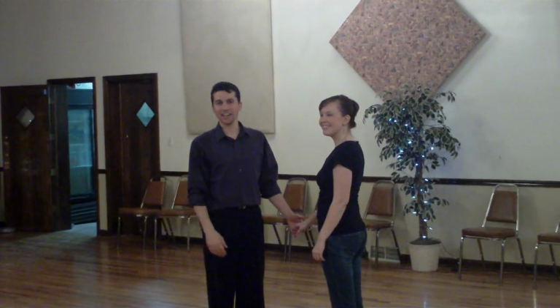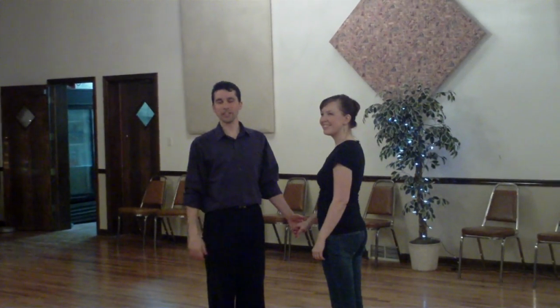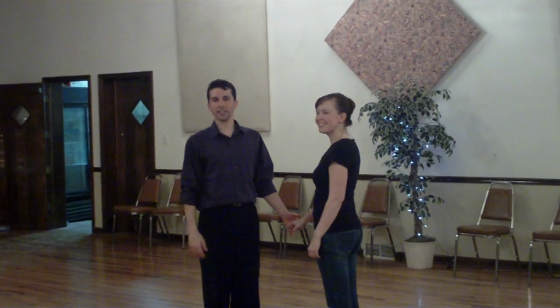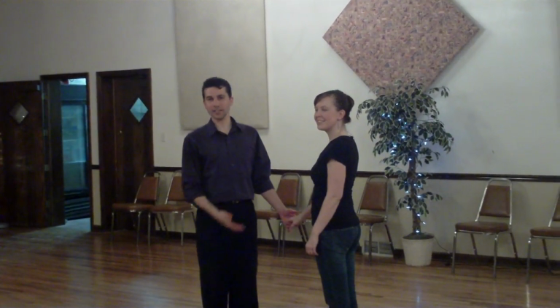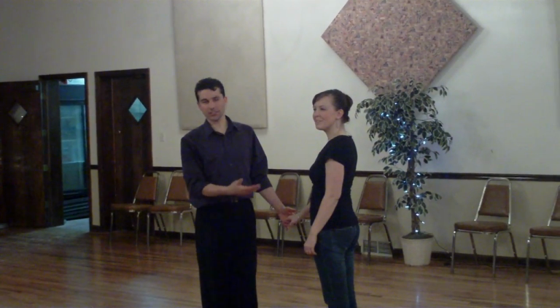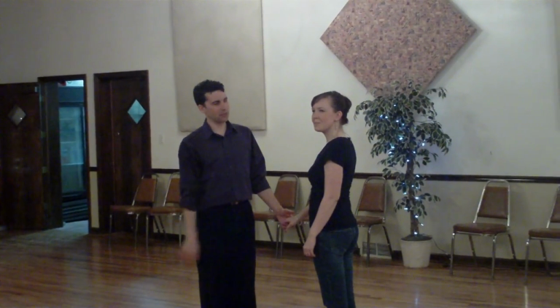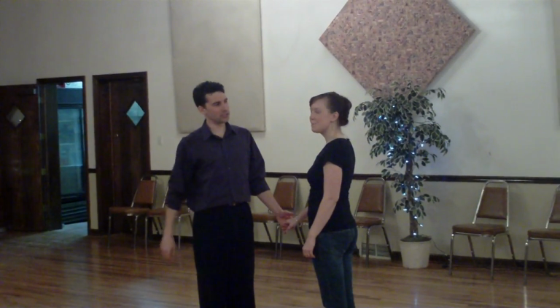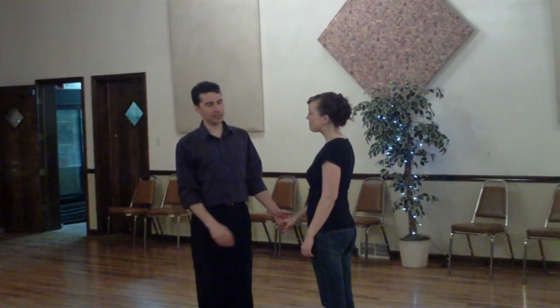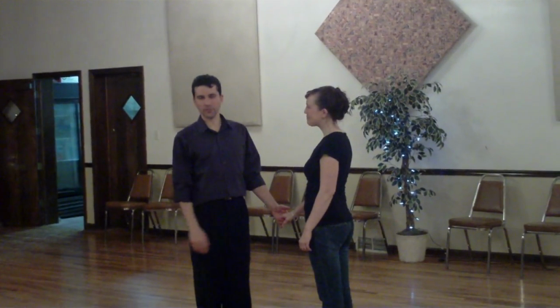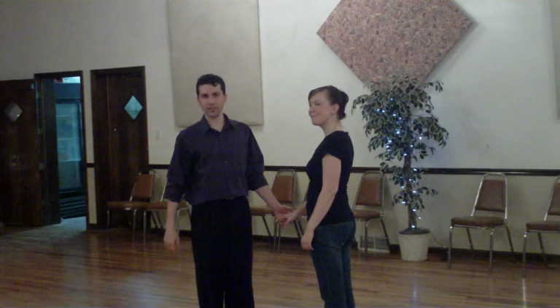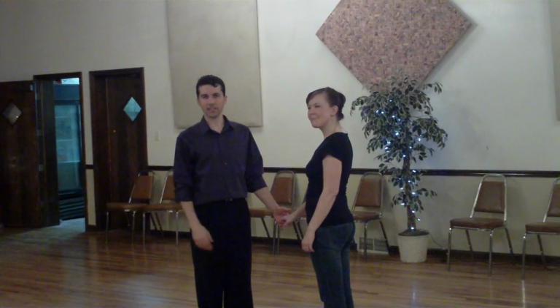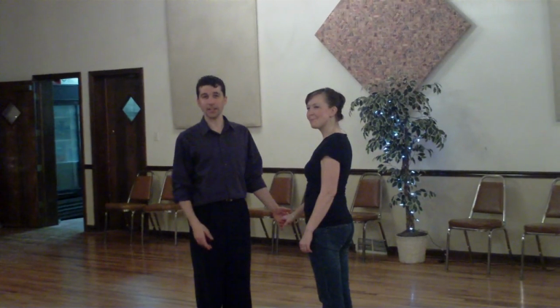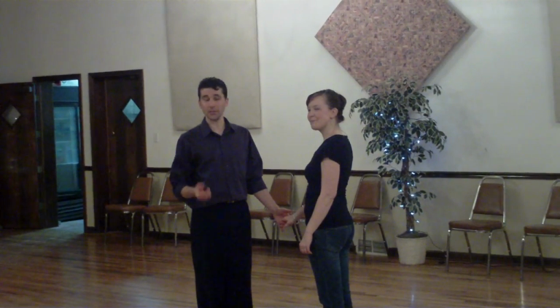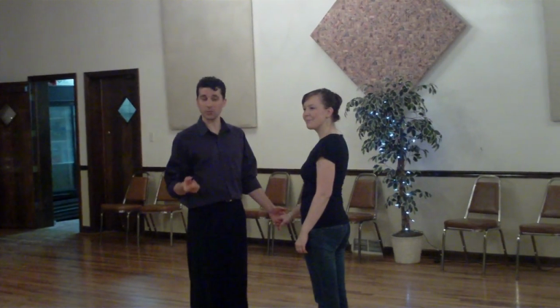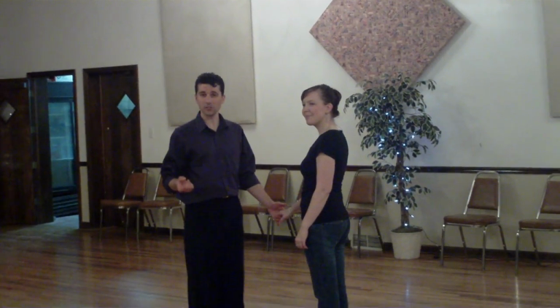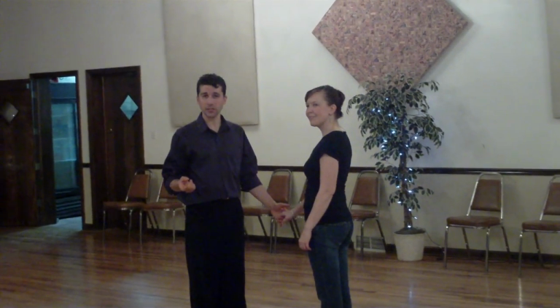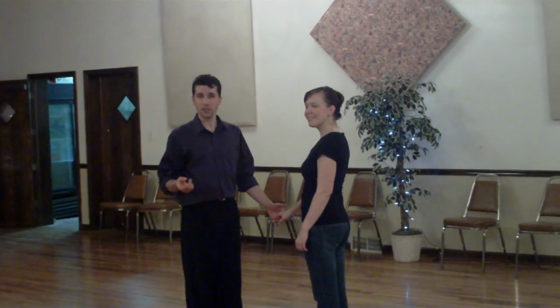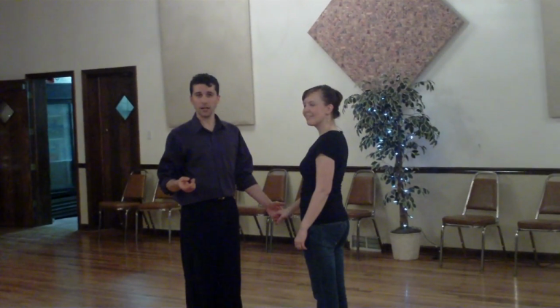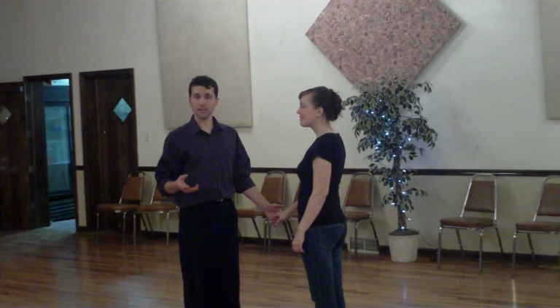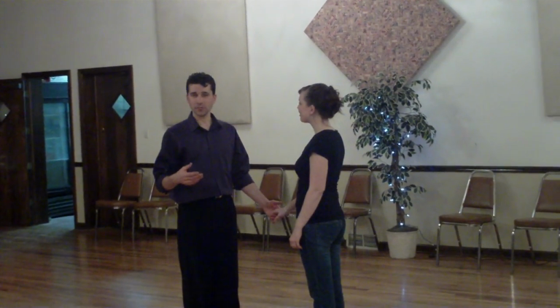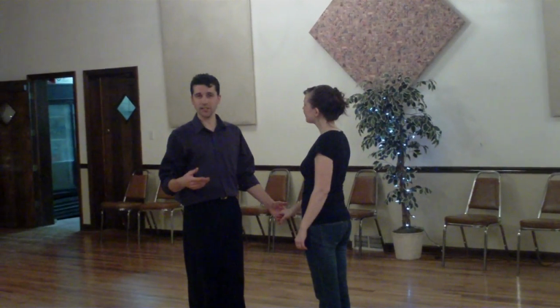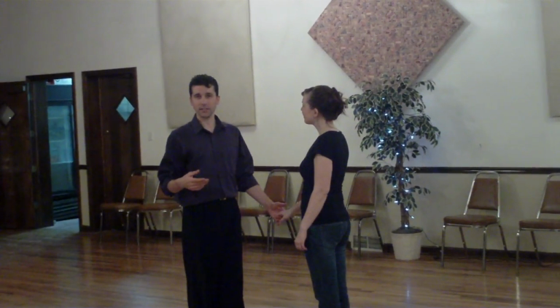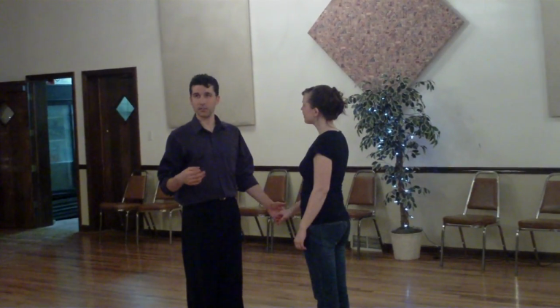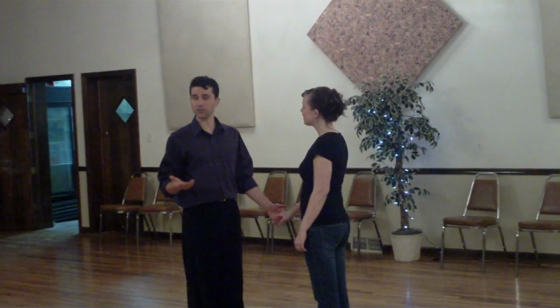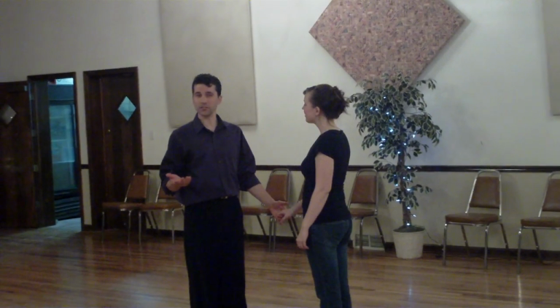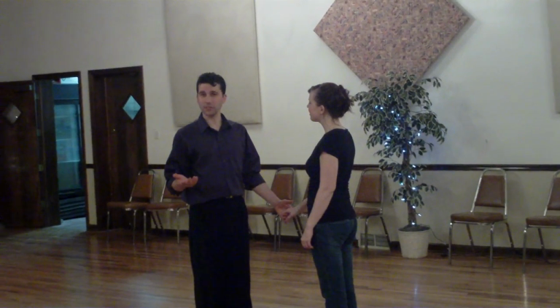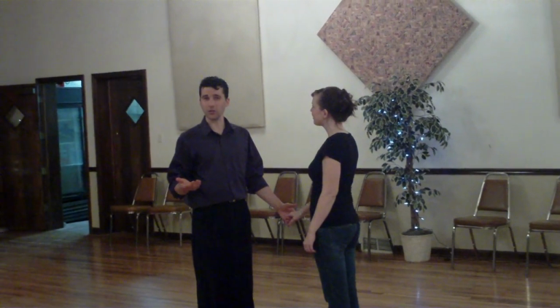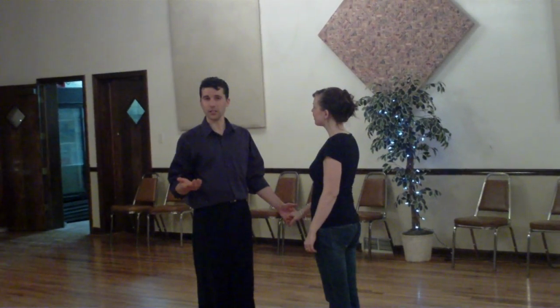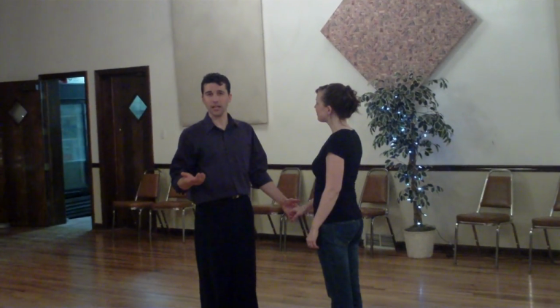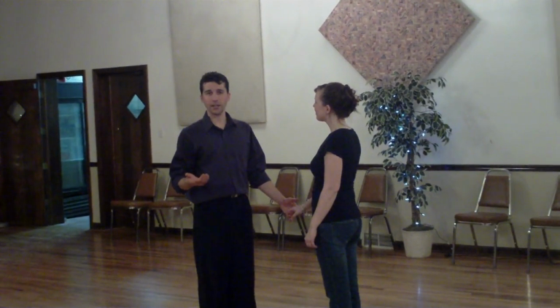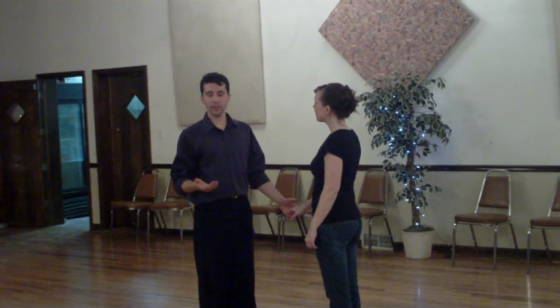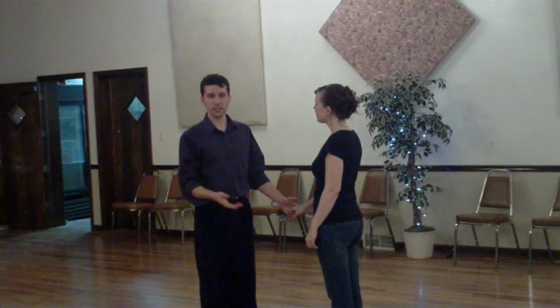Hey everybody, I'm Dancing David. This is Rachel Smith. We're from DancingTime.com. And this is the West Coast Swing Patterns that we did tonight in March 2011 at Cohoes. And they look like this.